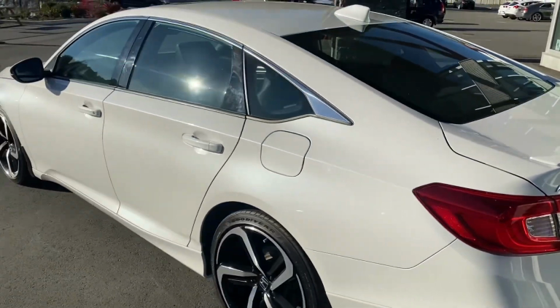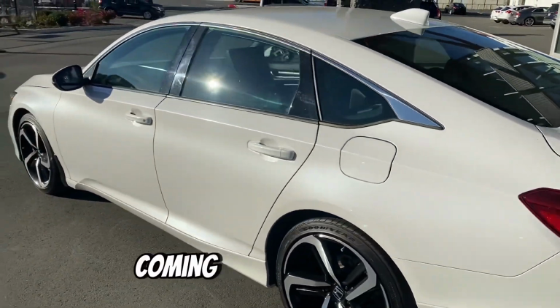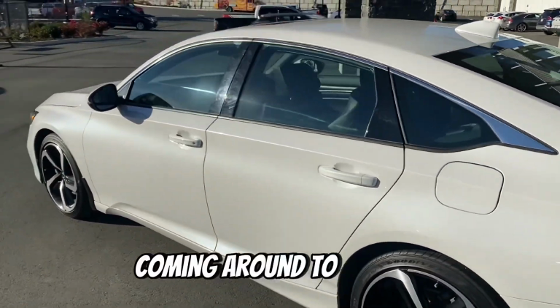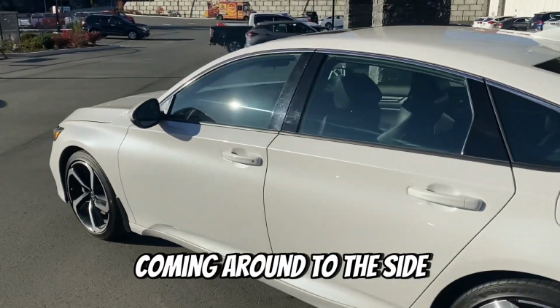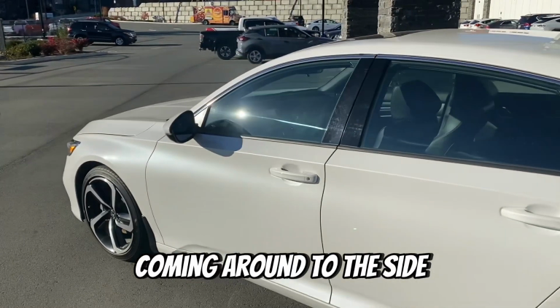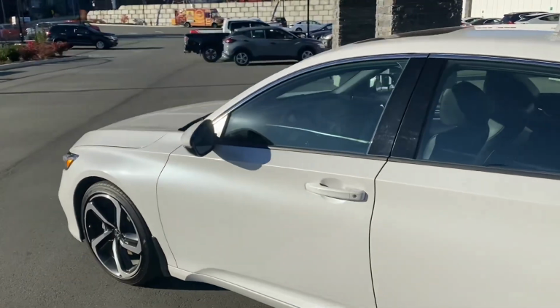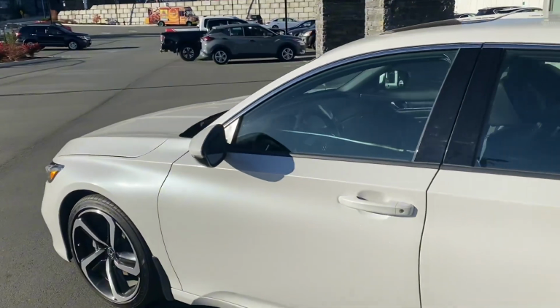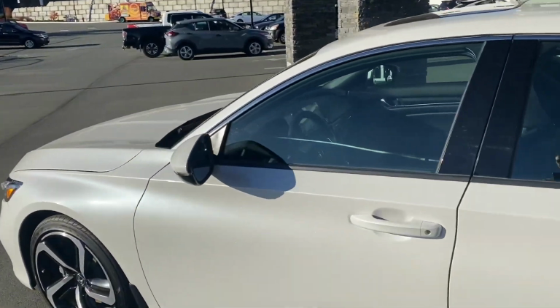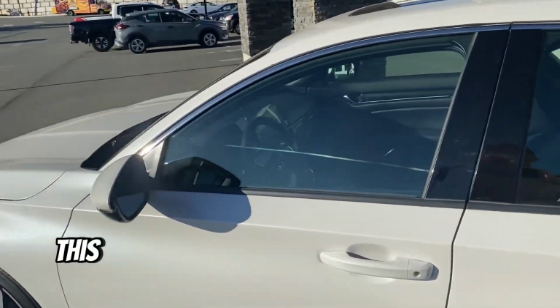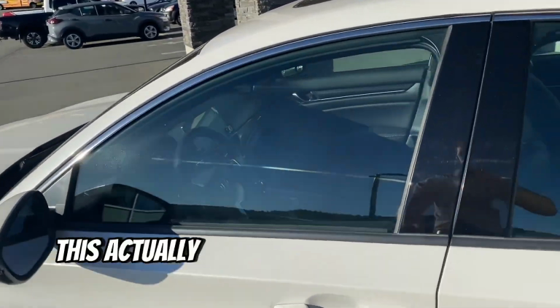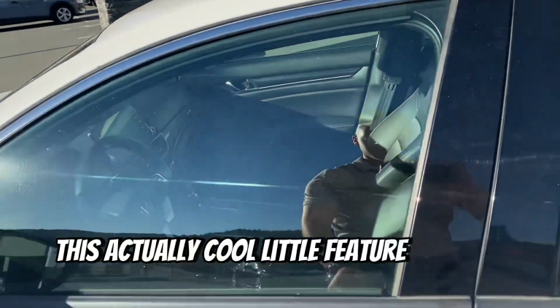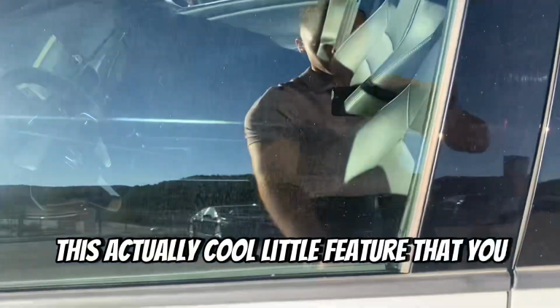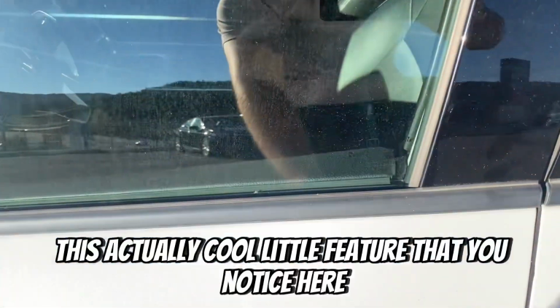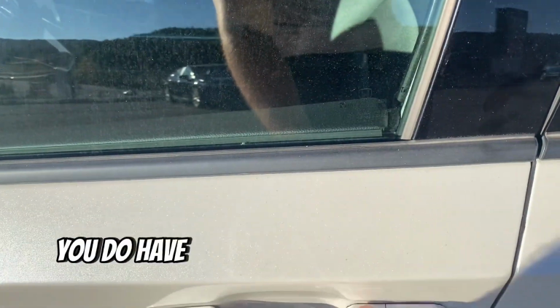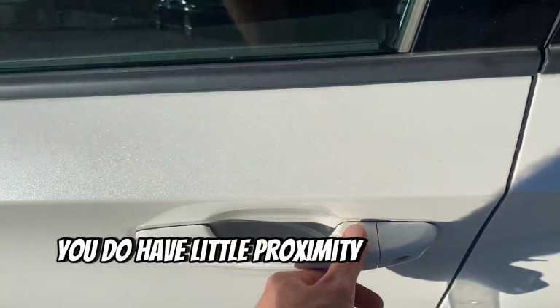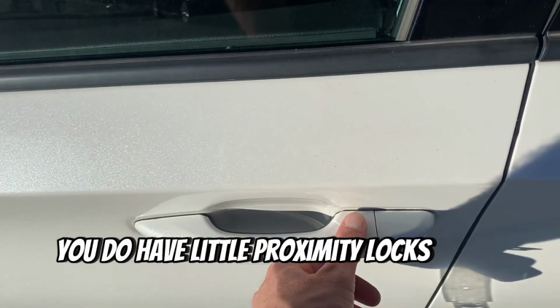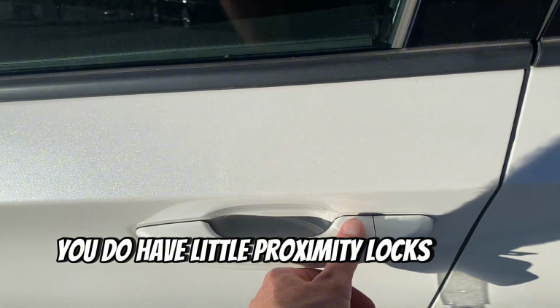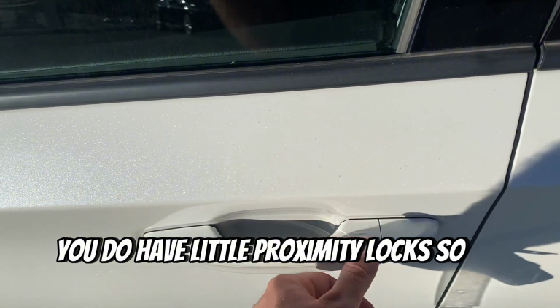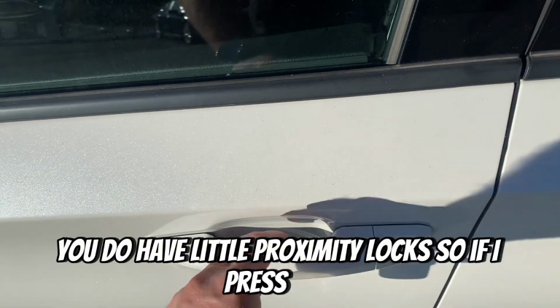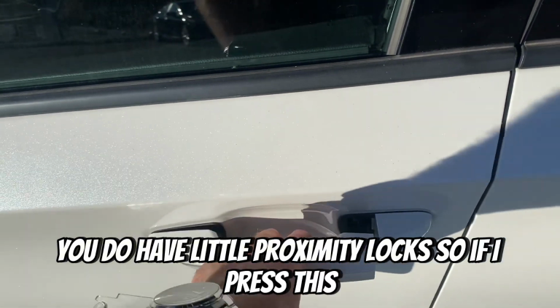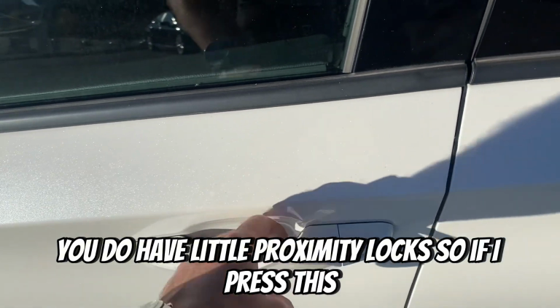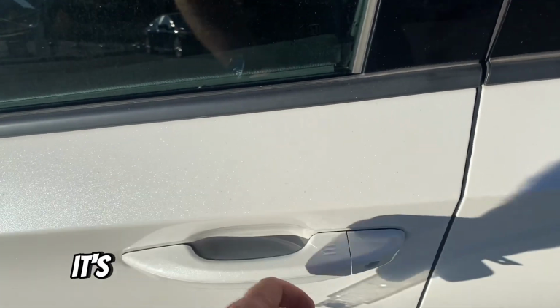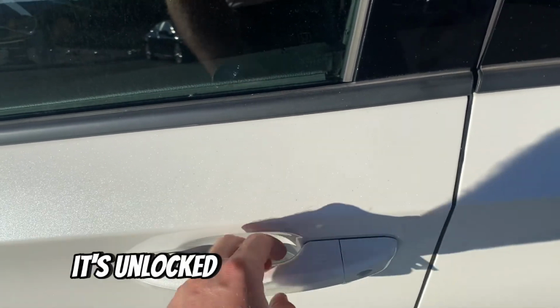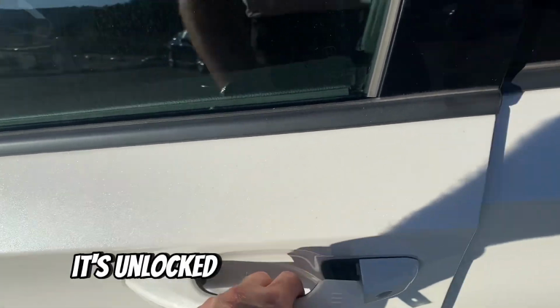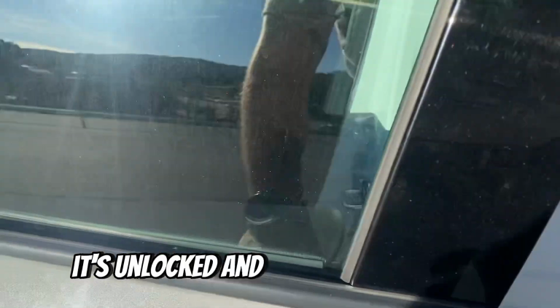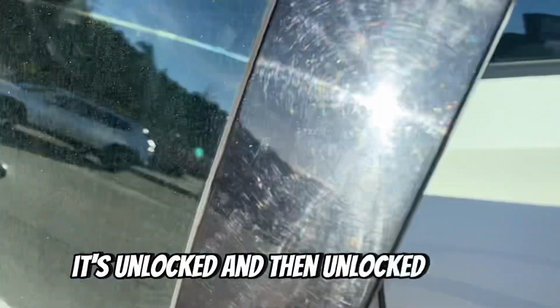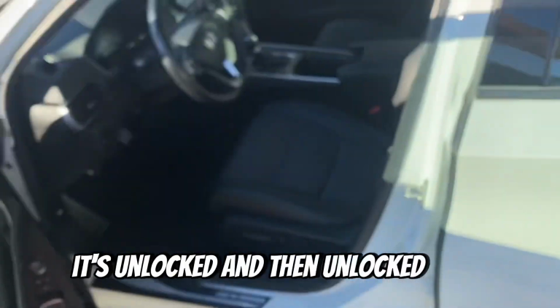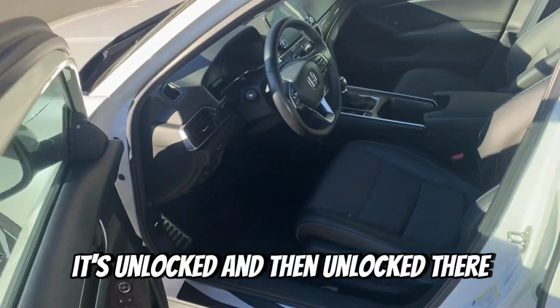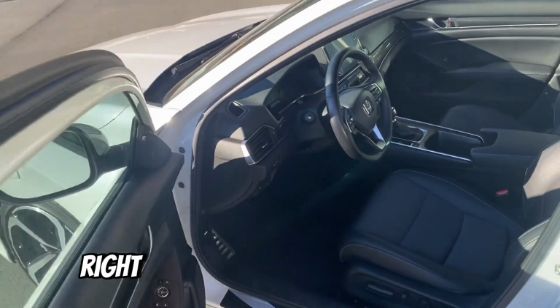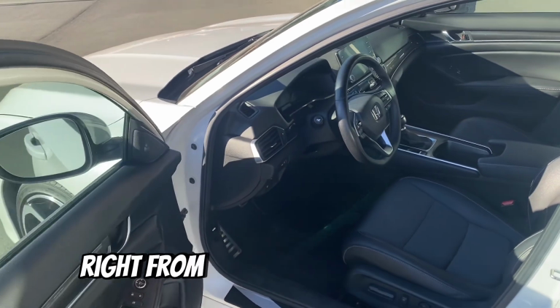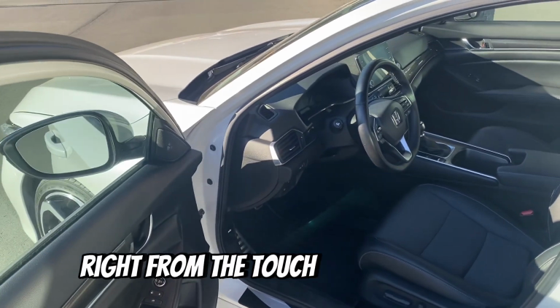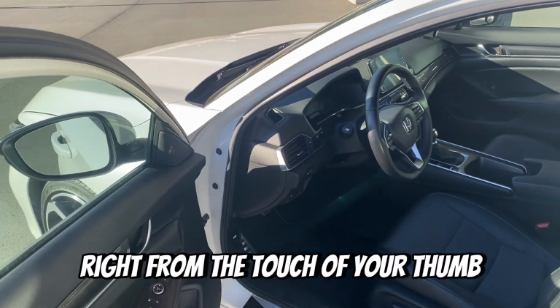Coming around to the side — this is actually a cool little feature you'll notice here. You do have little proximity locks, so if I press this, it's unlocked right from the touch of your thumb.